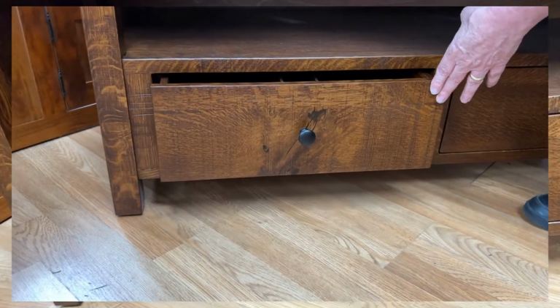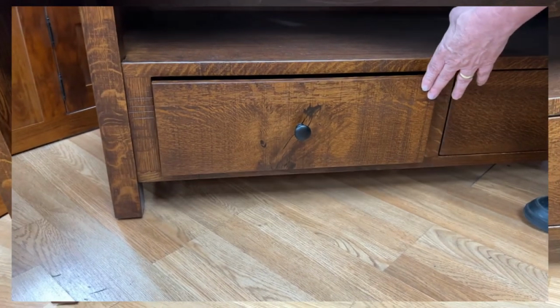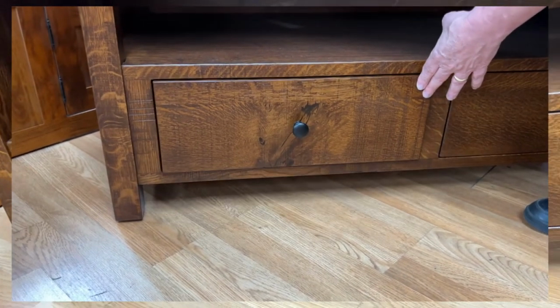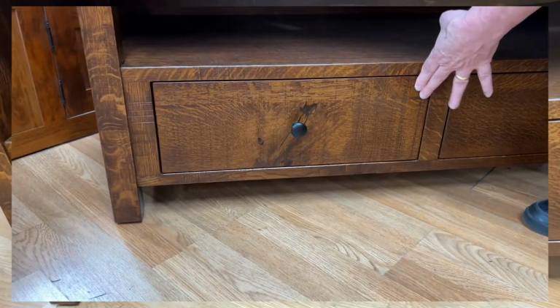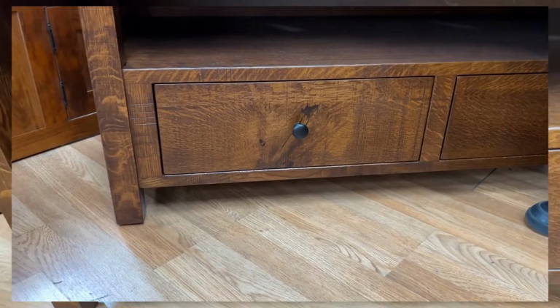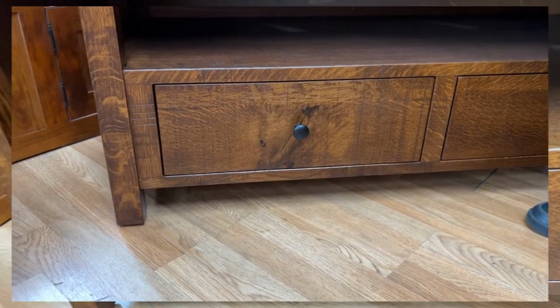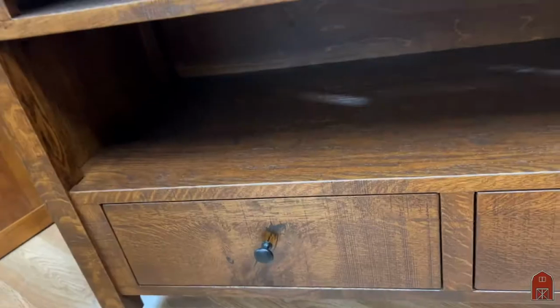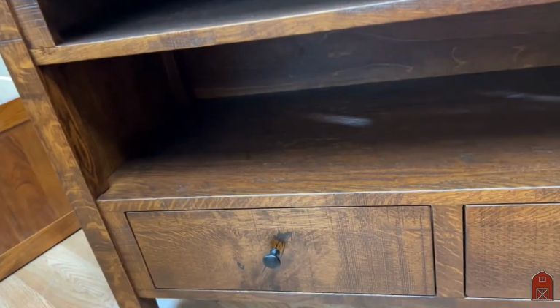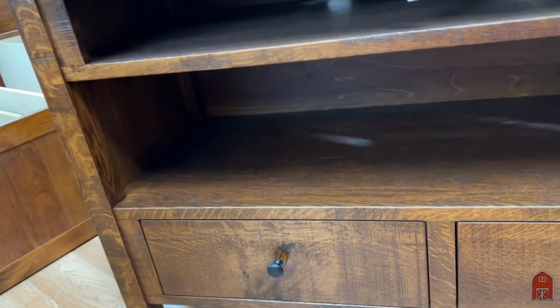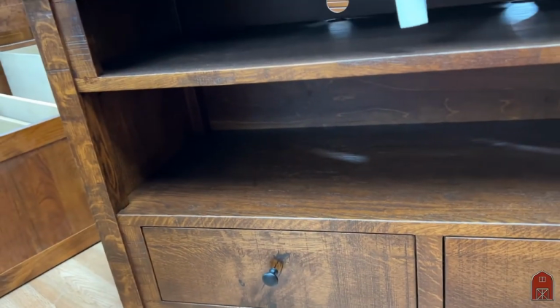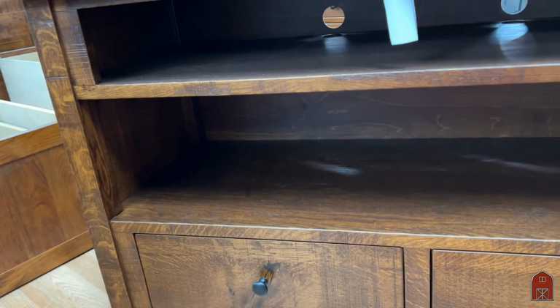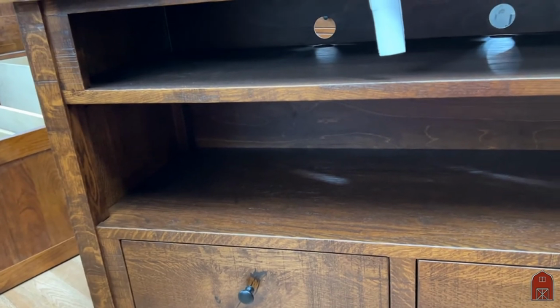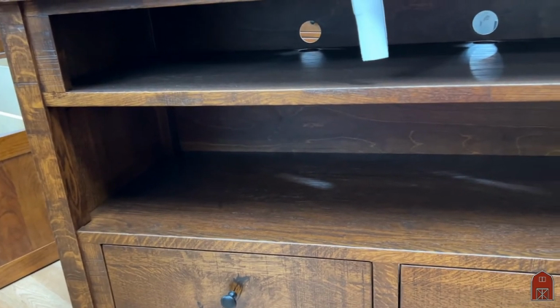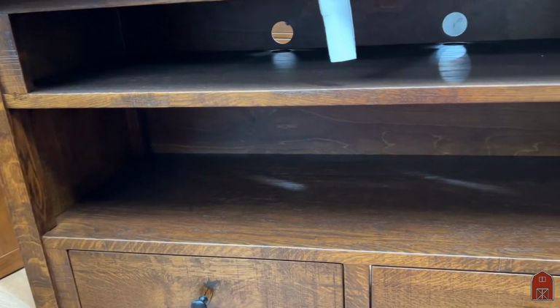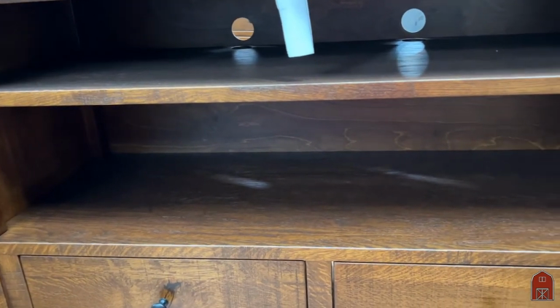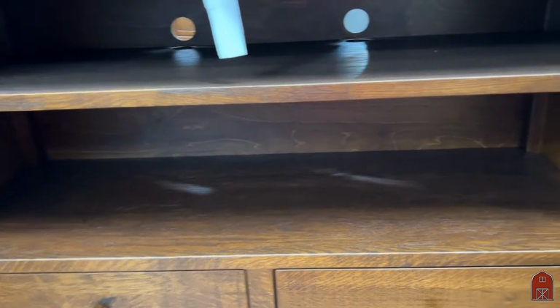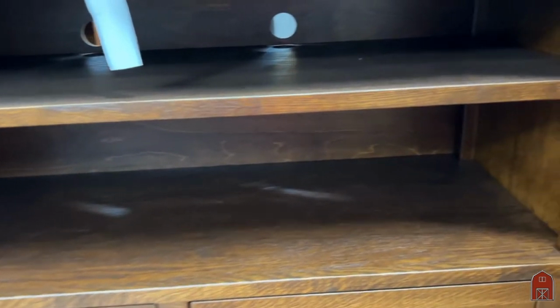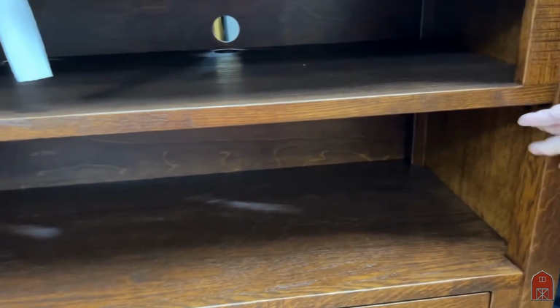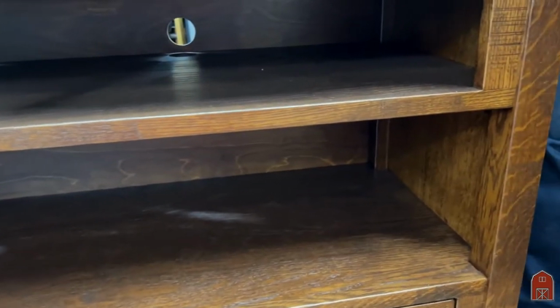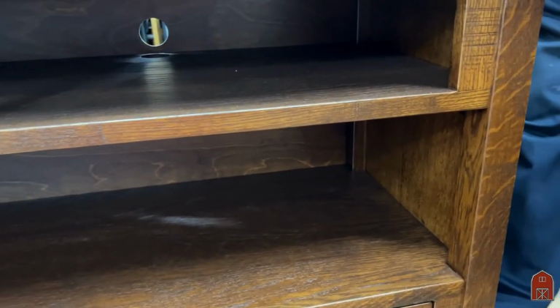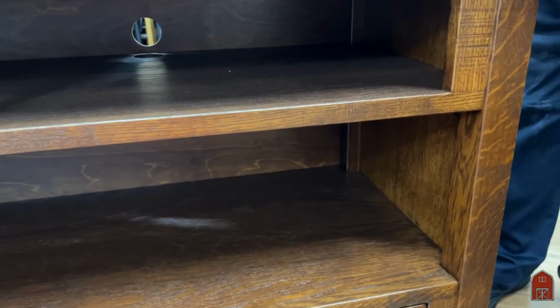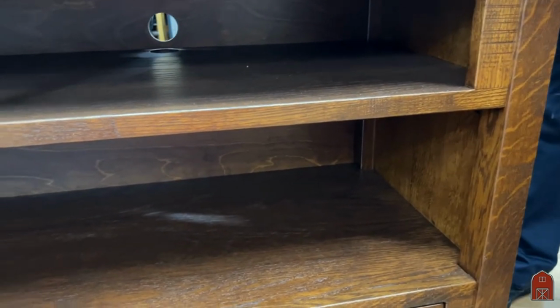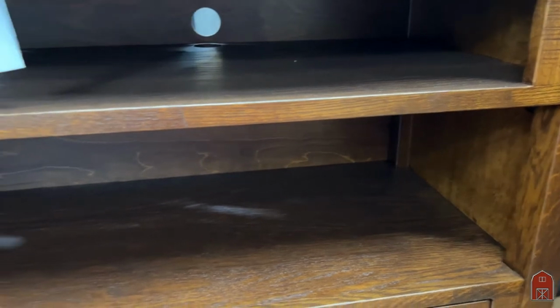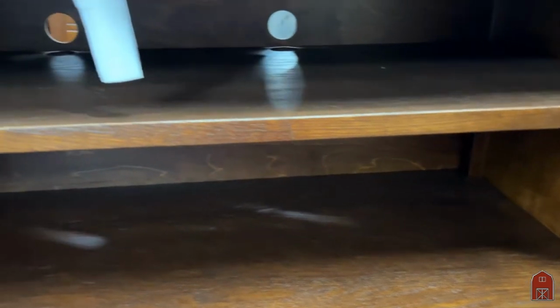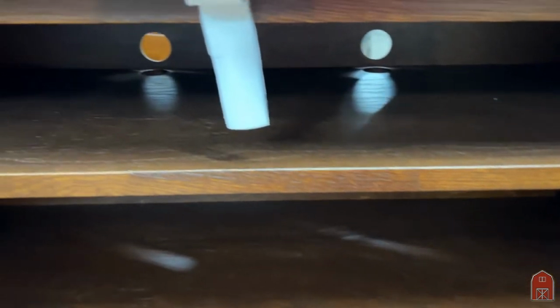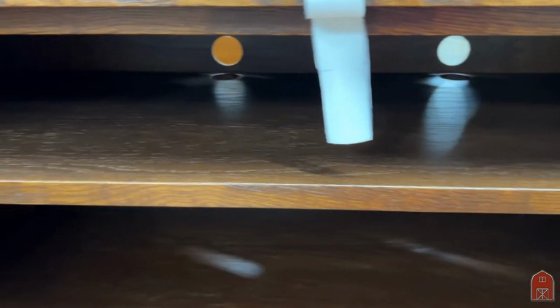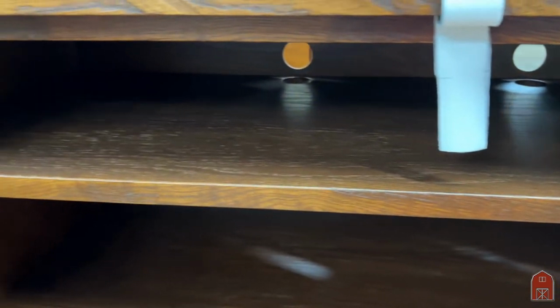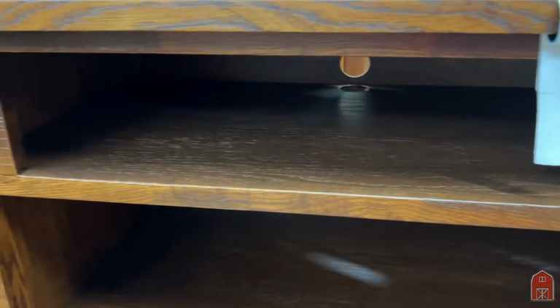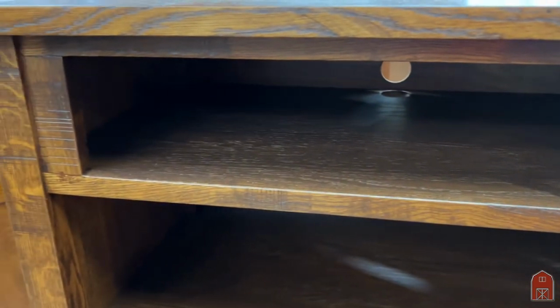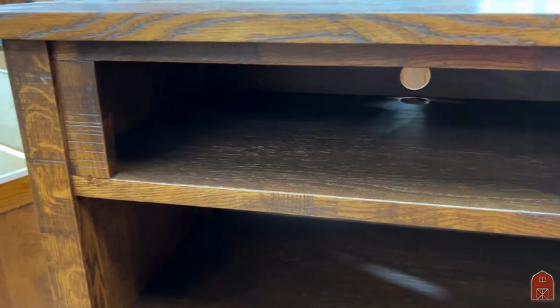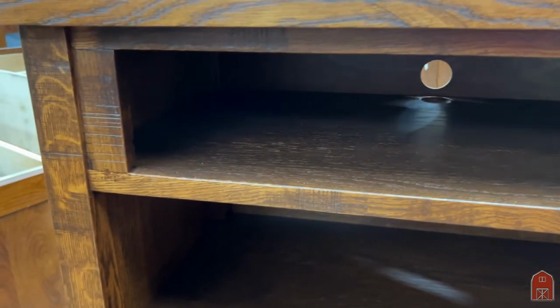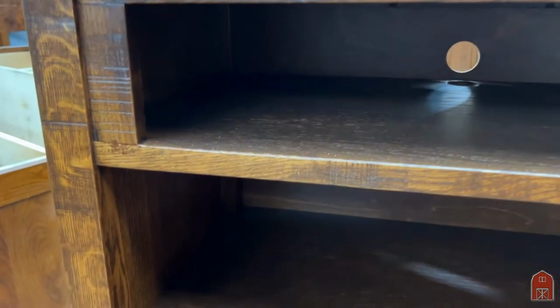Now this has a recessed side panel, nice heavy two and a half inch posts all around. Very, very sturdy and of quality that is unmatched.